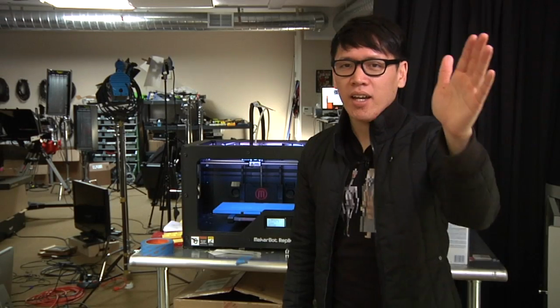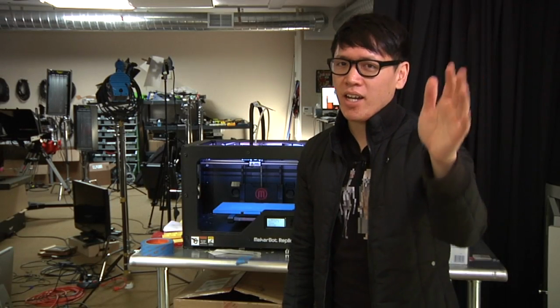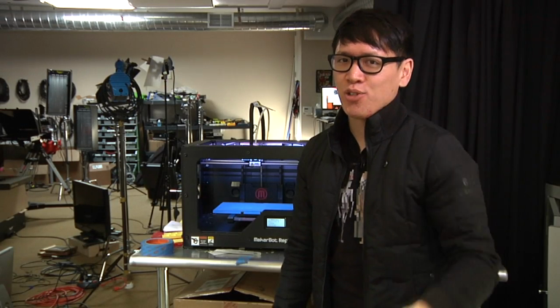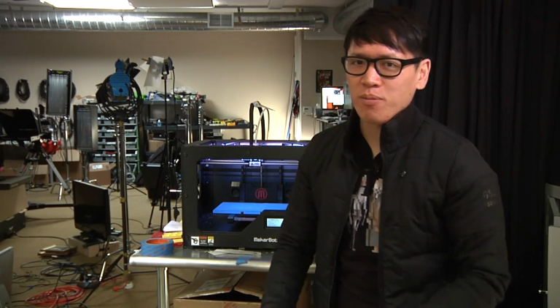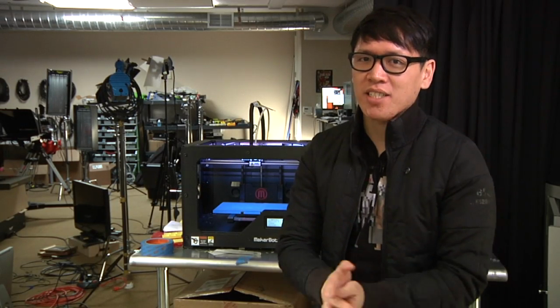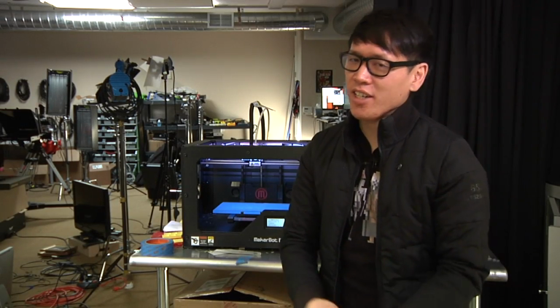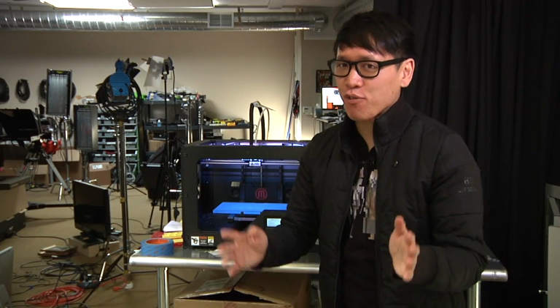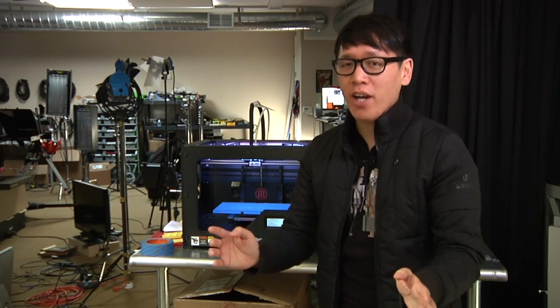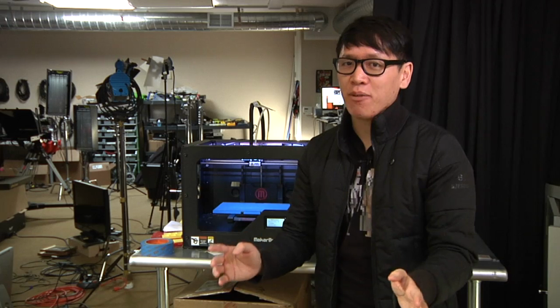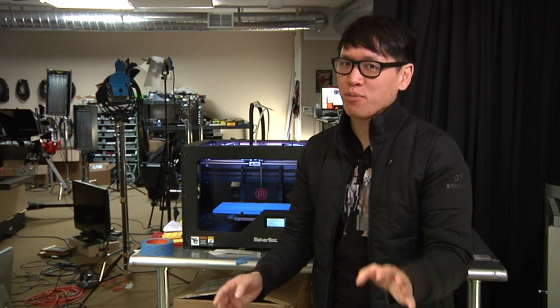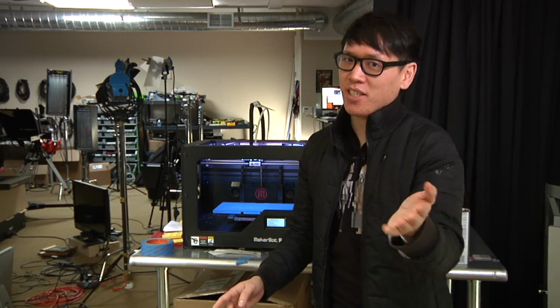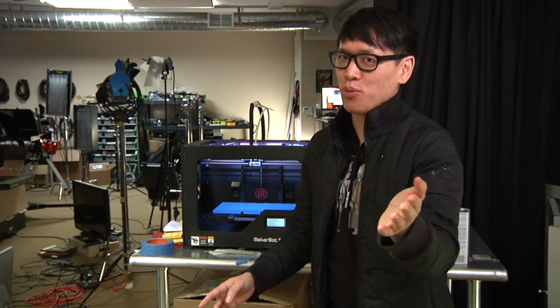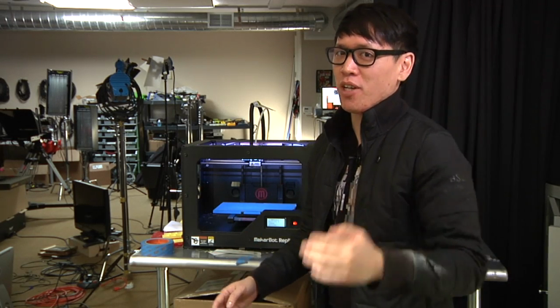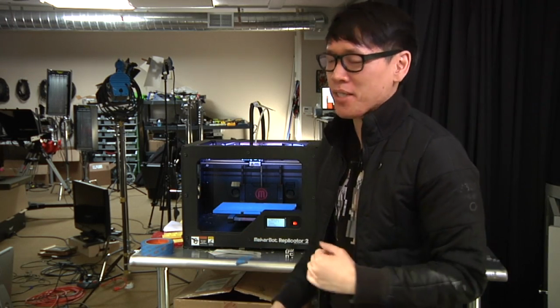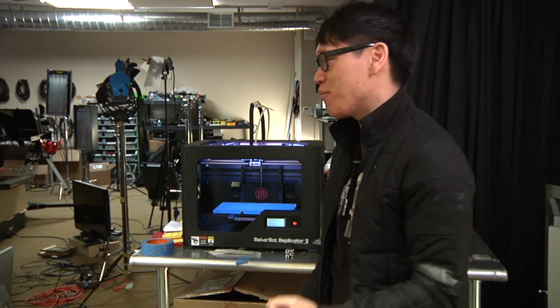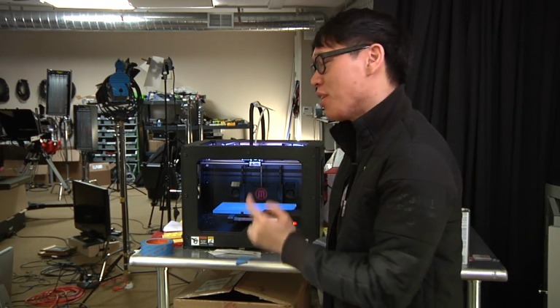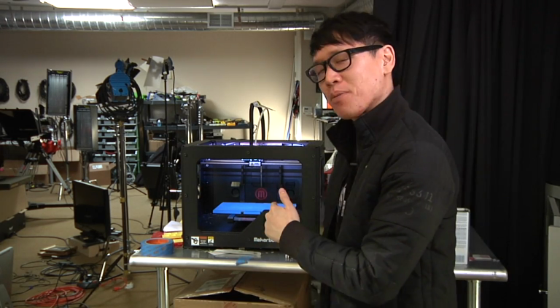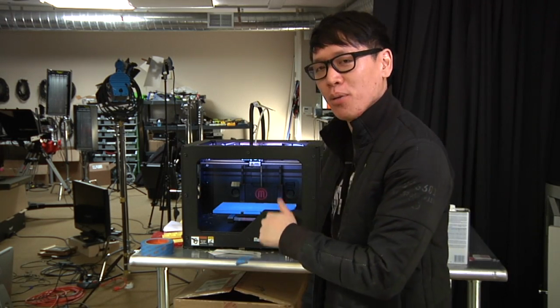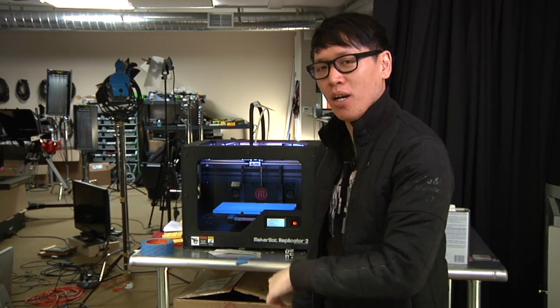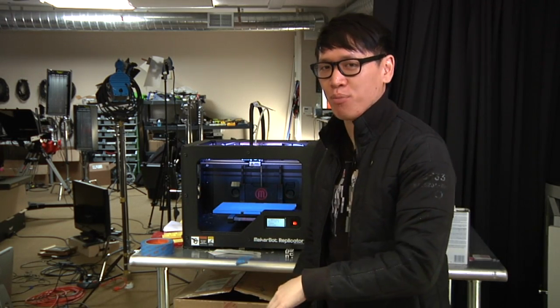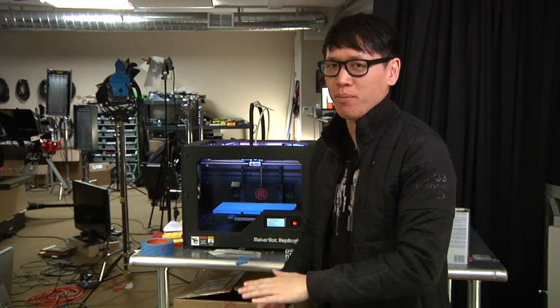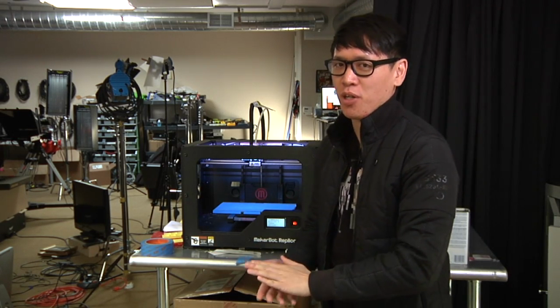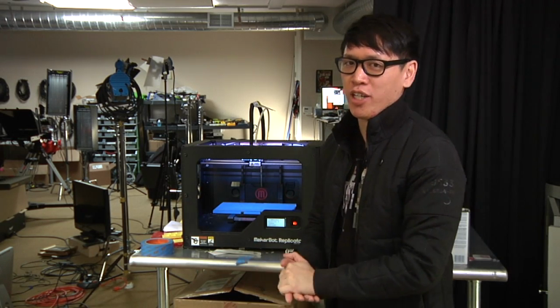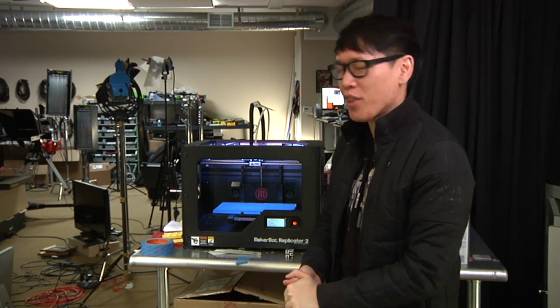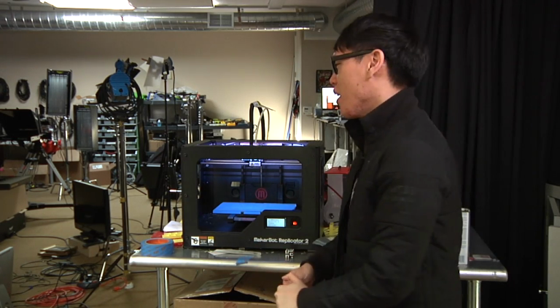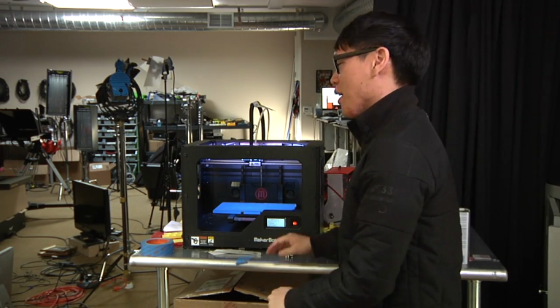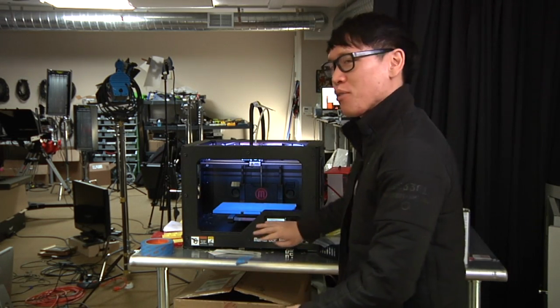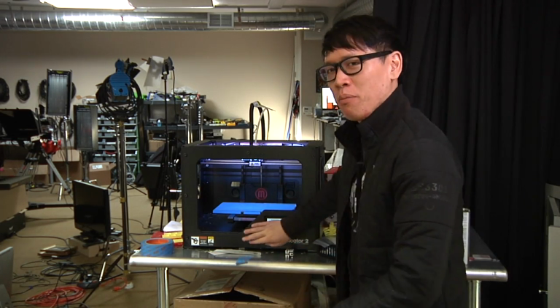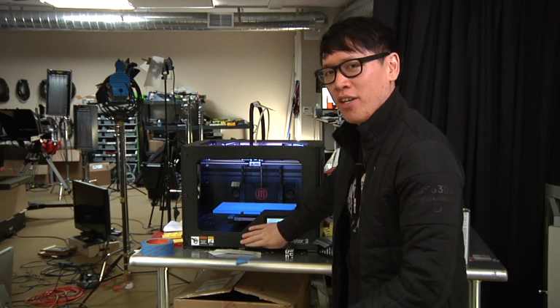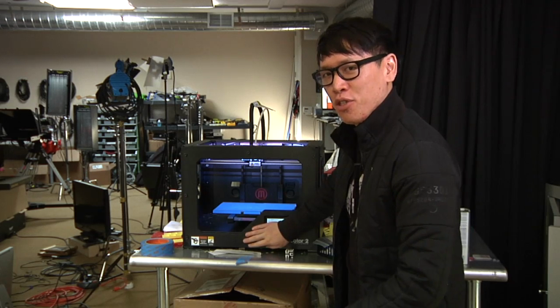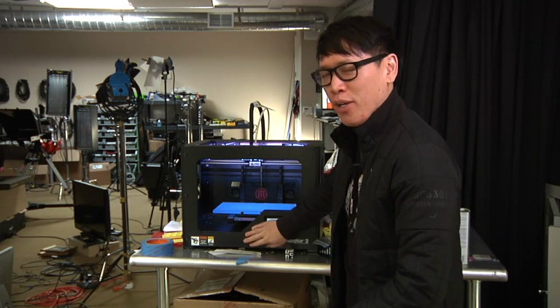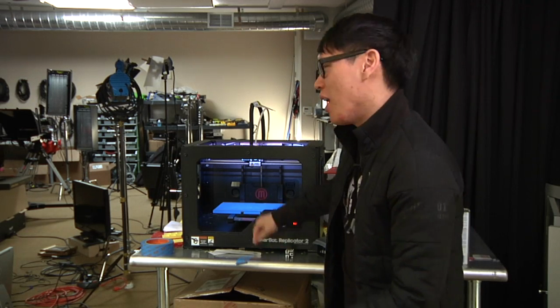Hey guys, it's Norman from Tested. It's Friday, which means, as you well know, it's time for another episode of Print the Mystery Object with Adam's Replicator 2, the MakerBot.